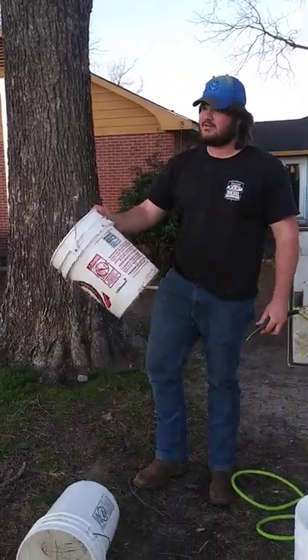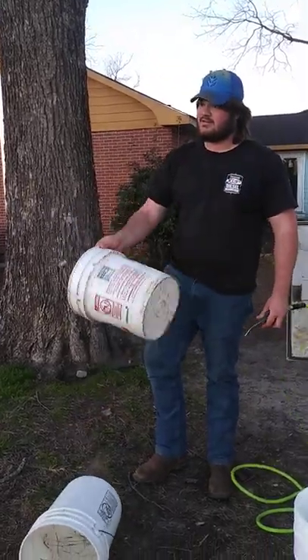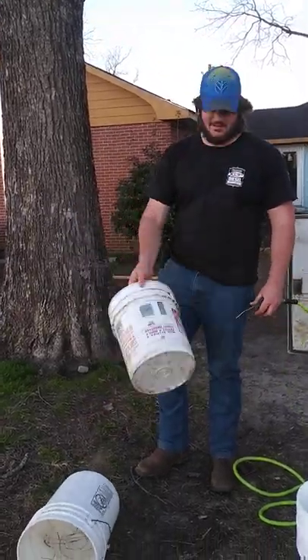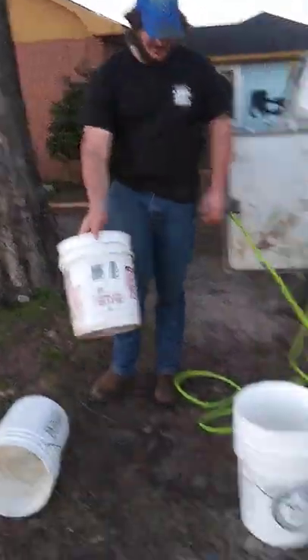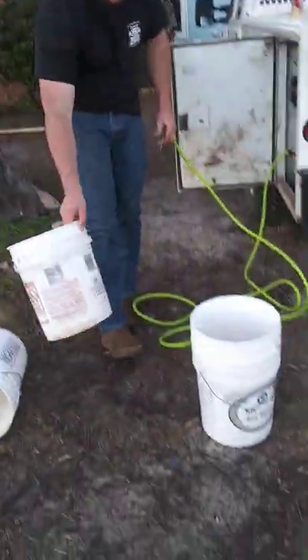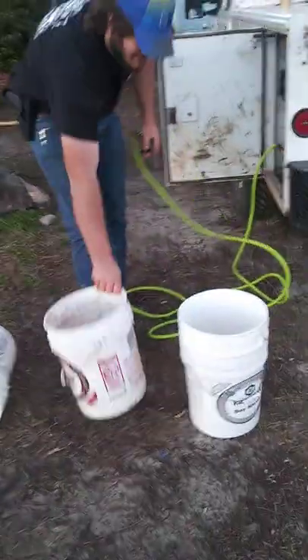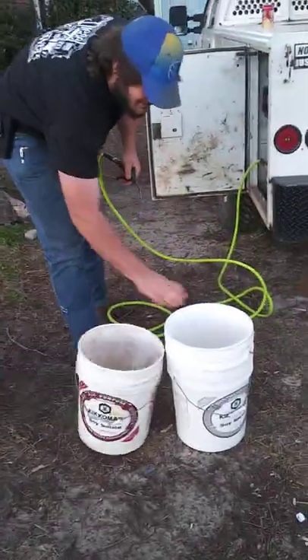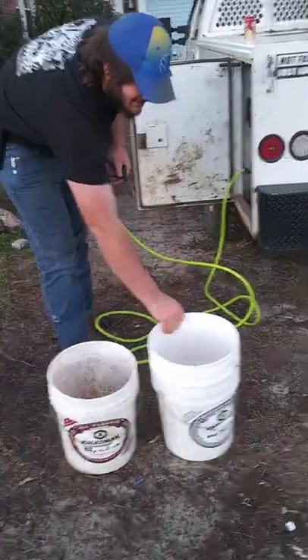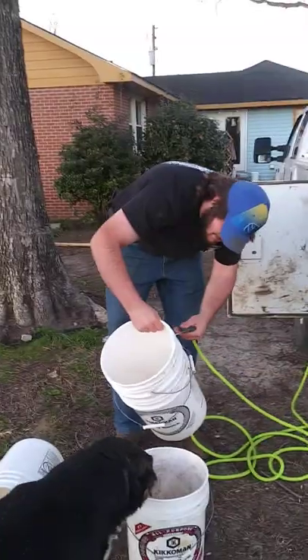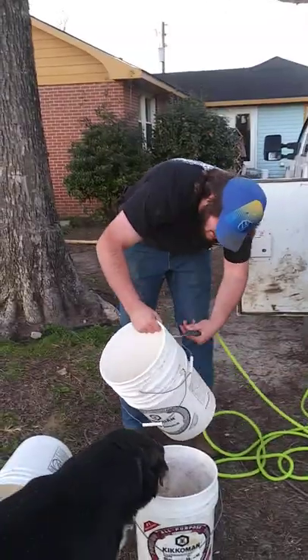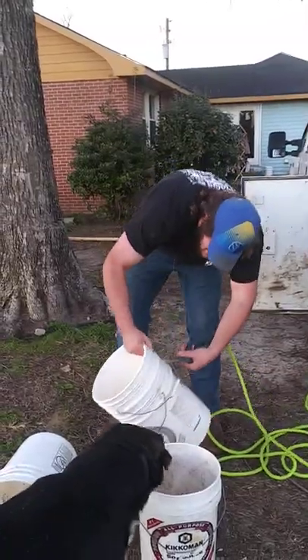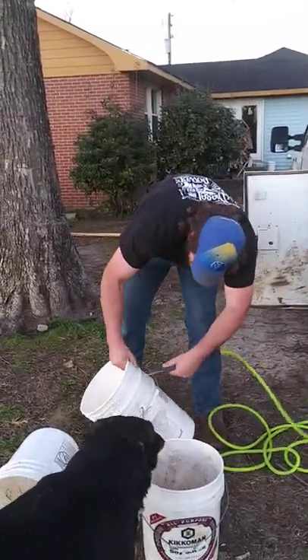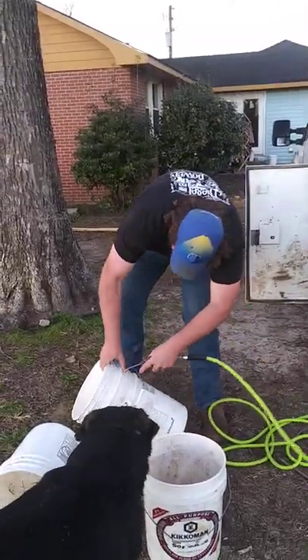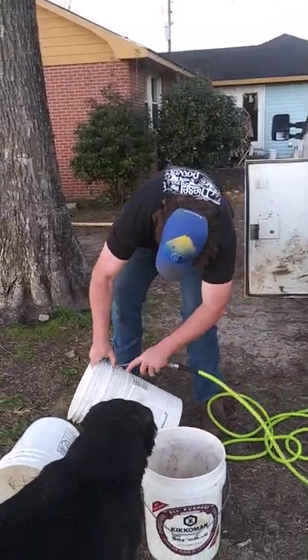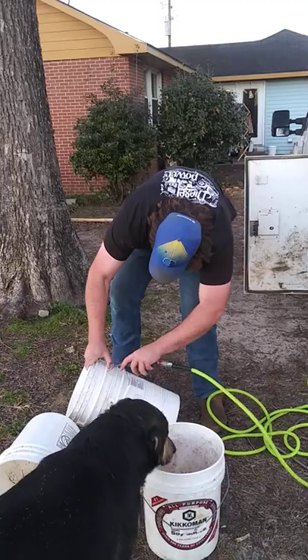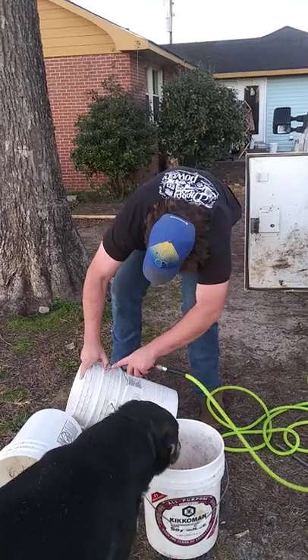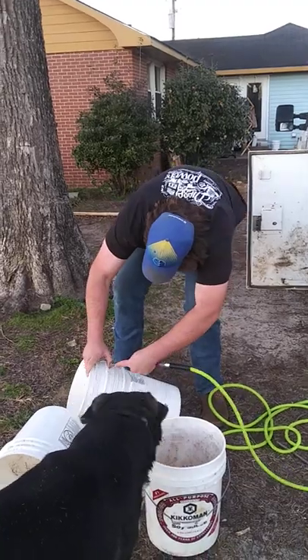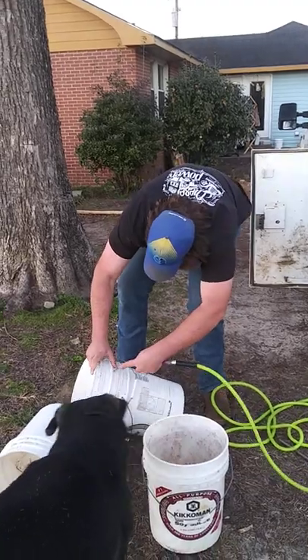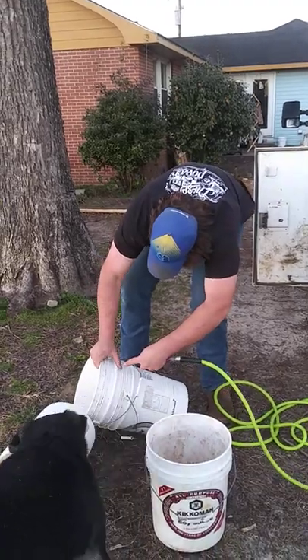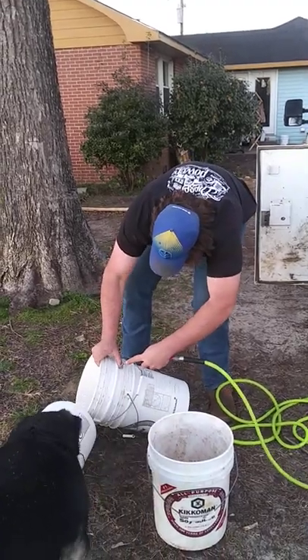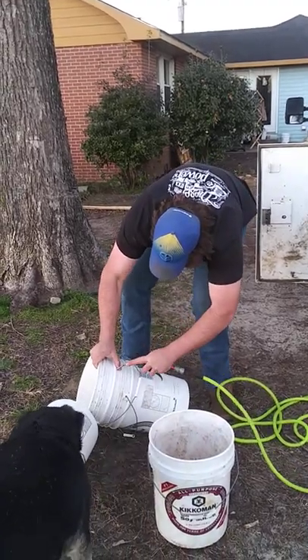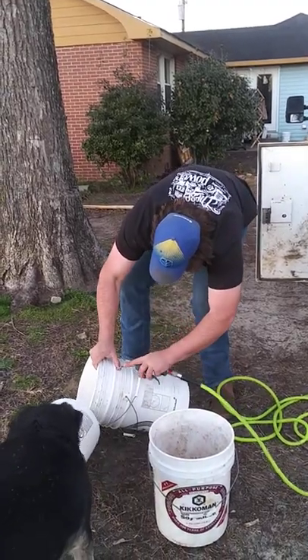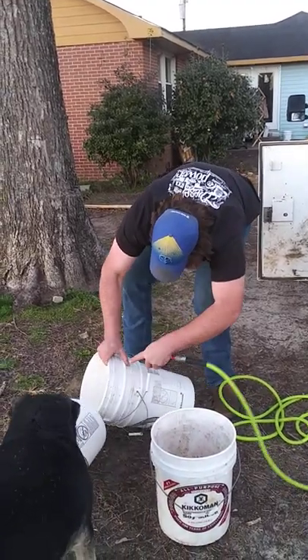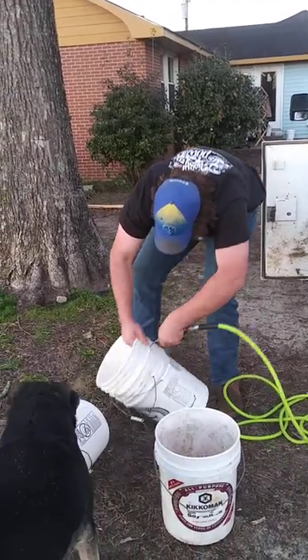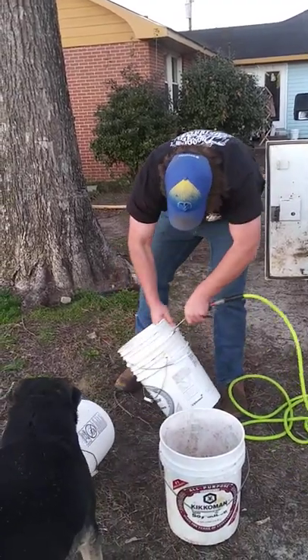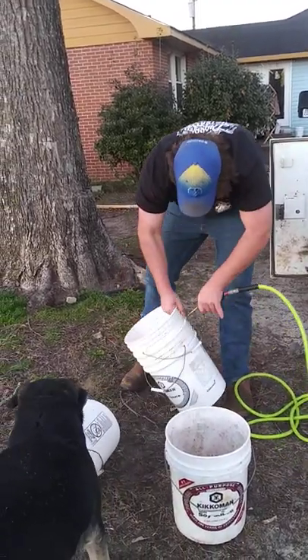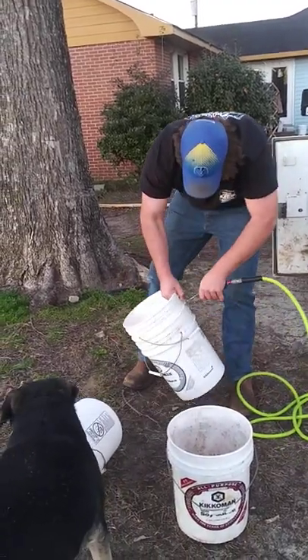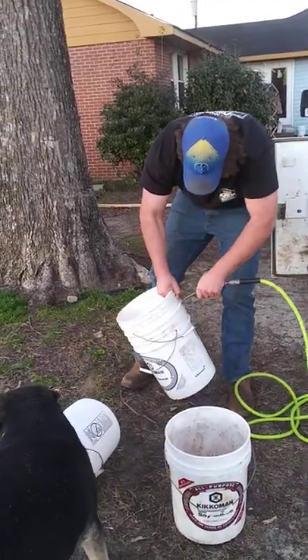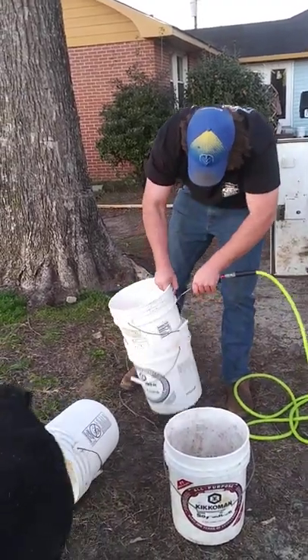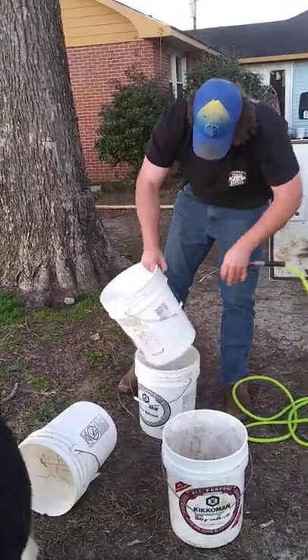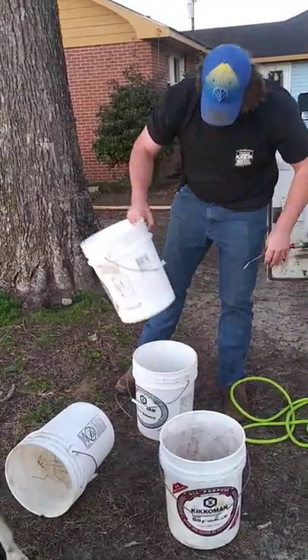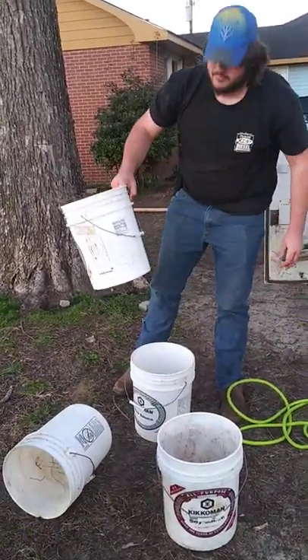Do that one. This one has a lip on it. Wiggle it in. Ta-da!